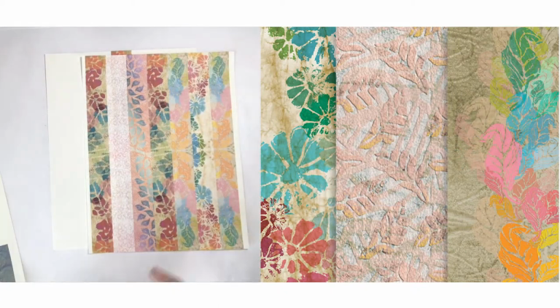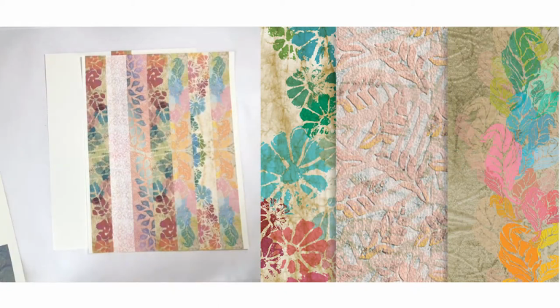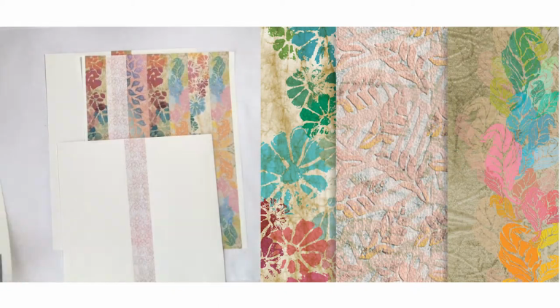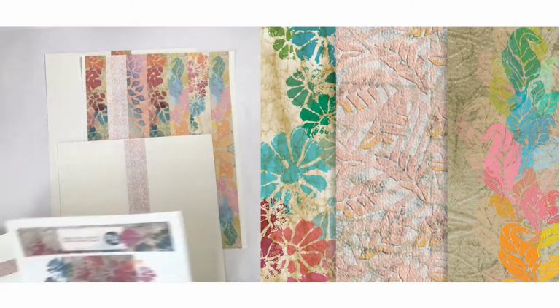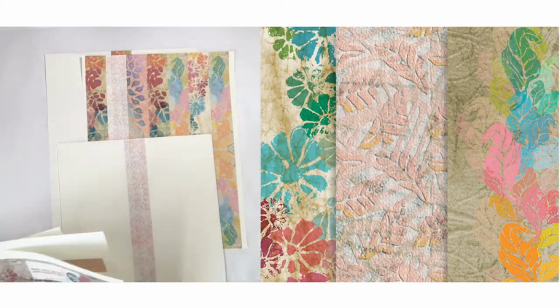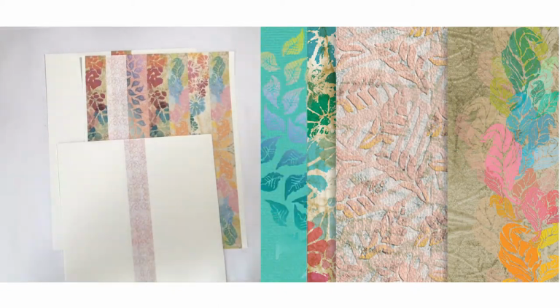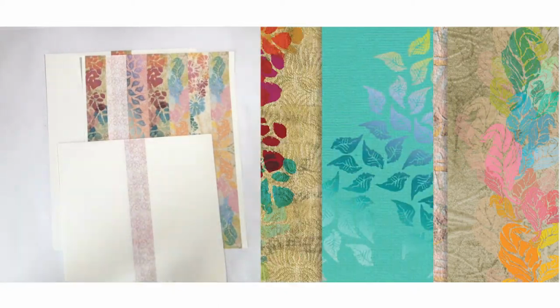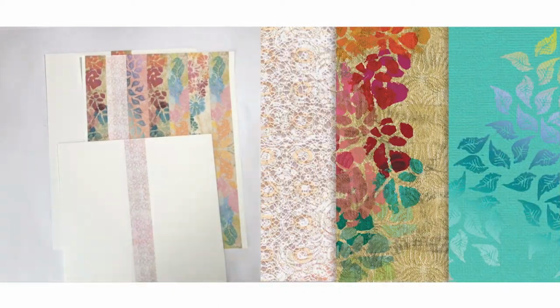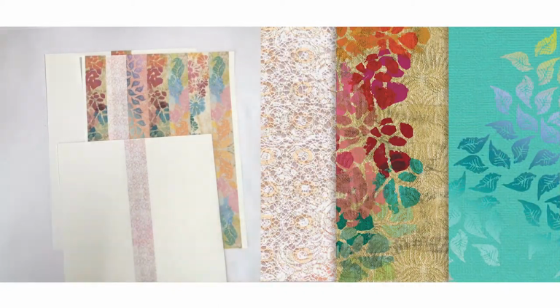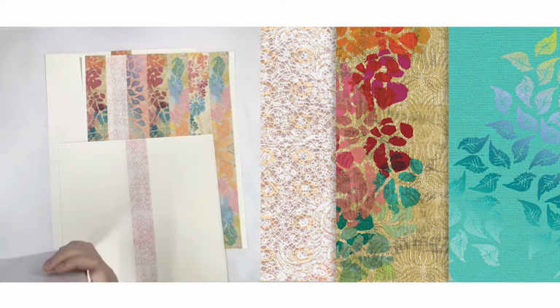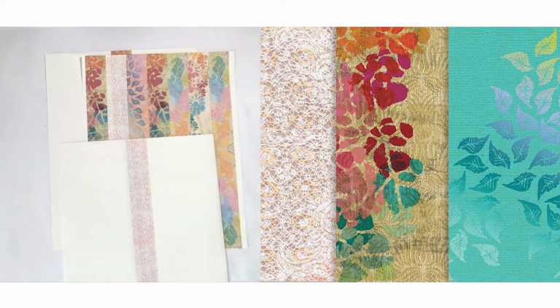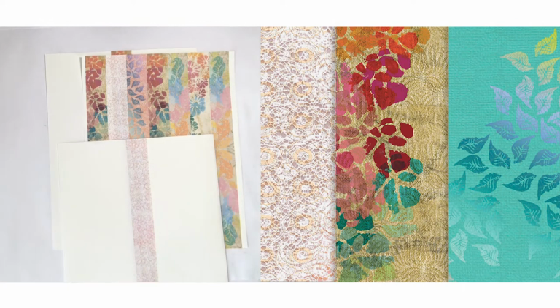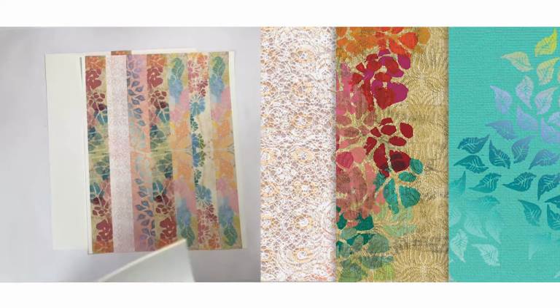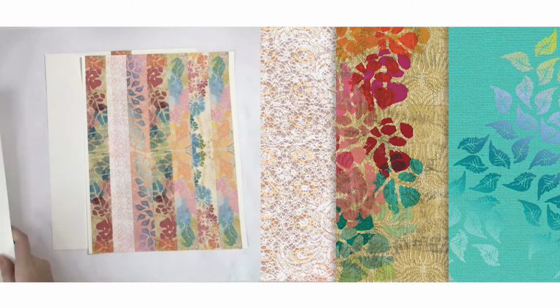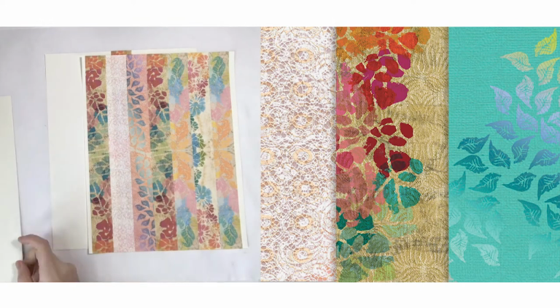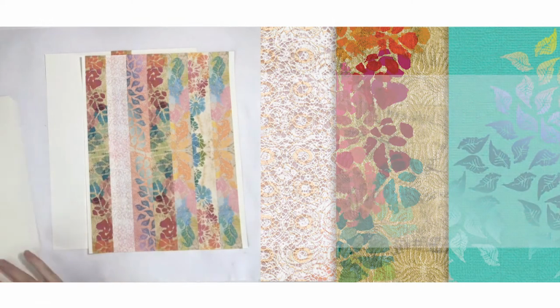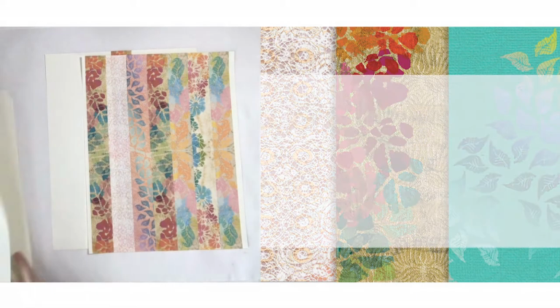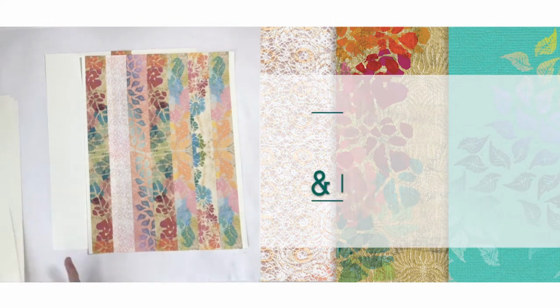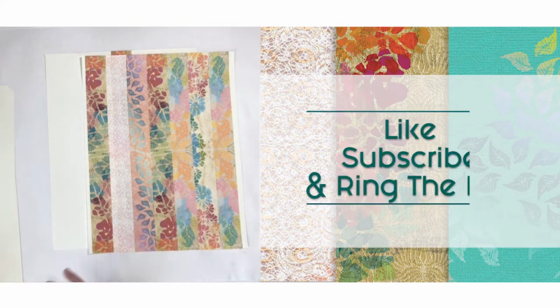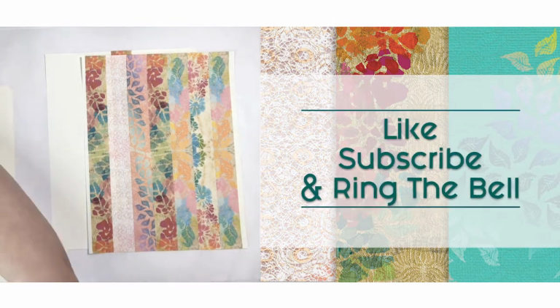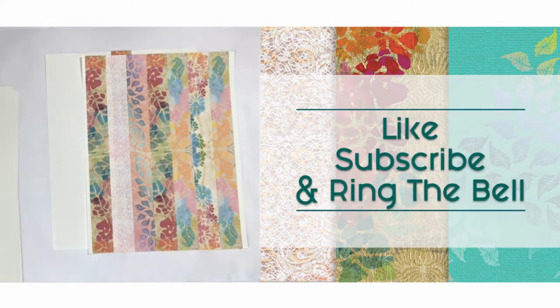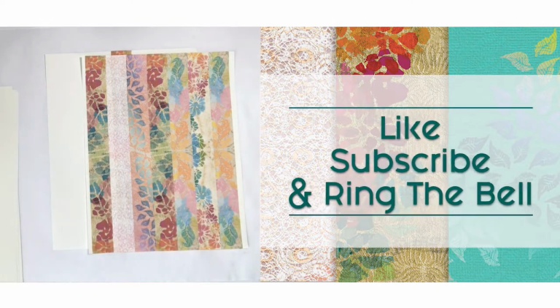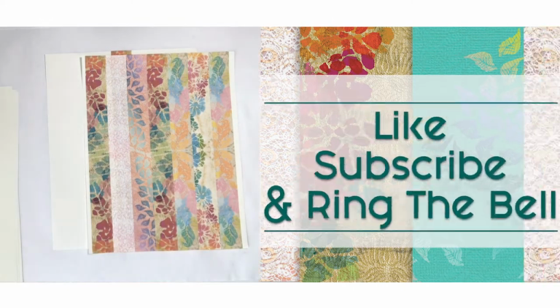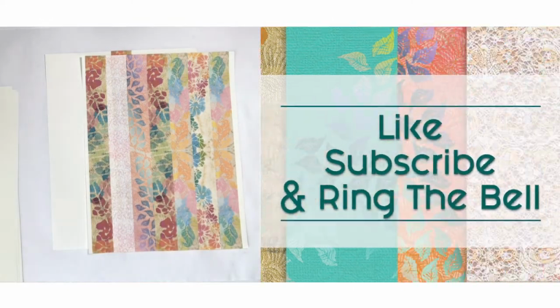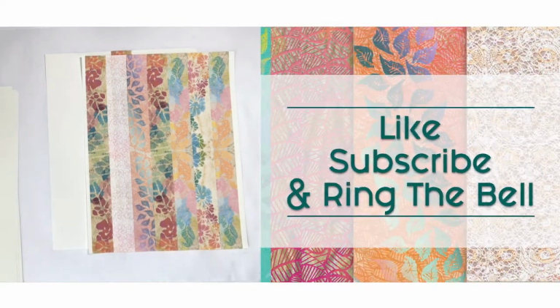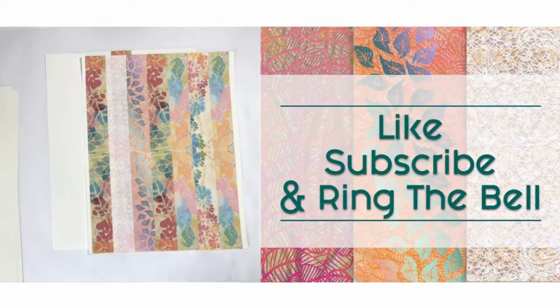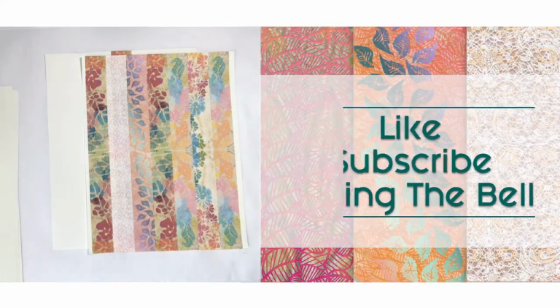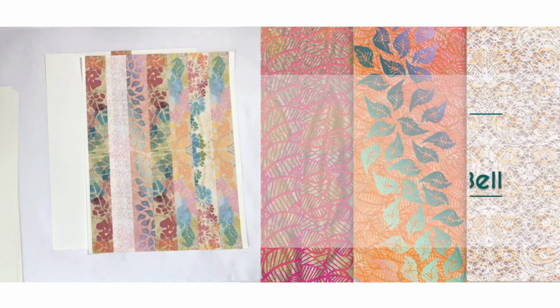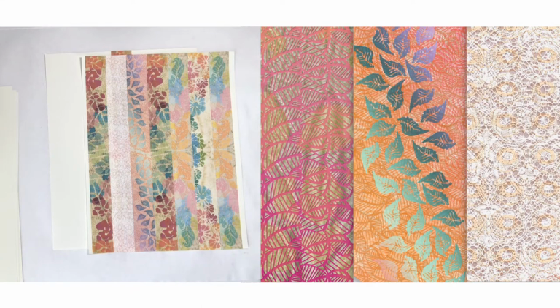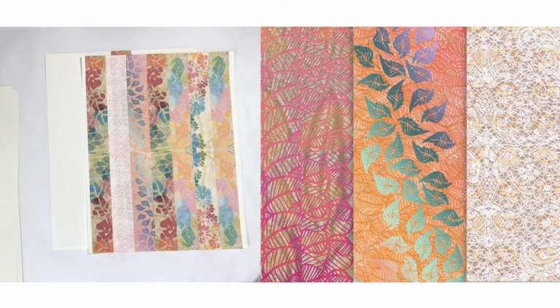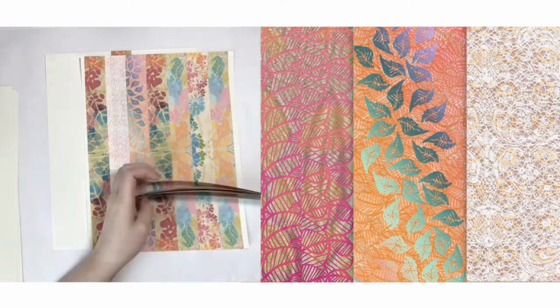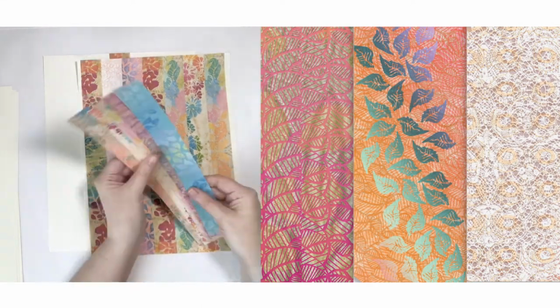Welcome to PM Artist Studio. I am Mariah, the M in the PM. Please be sure to like, subscribe, and ring the bell. Now let's get started.